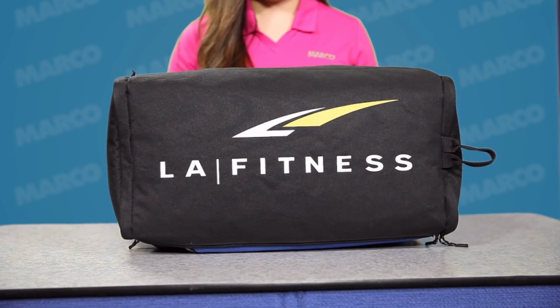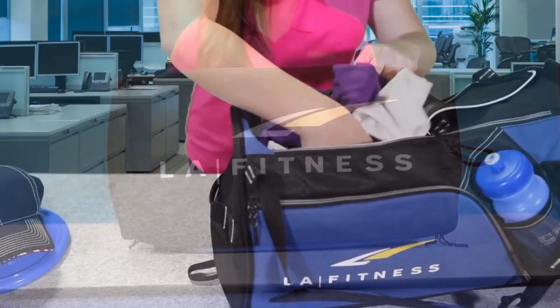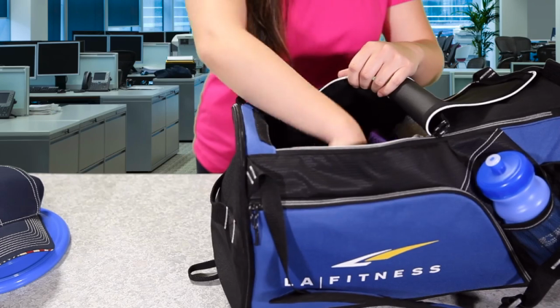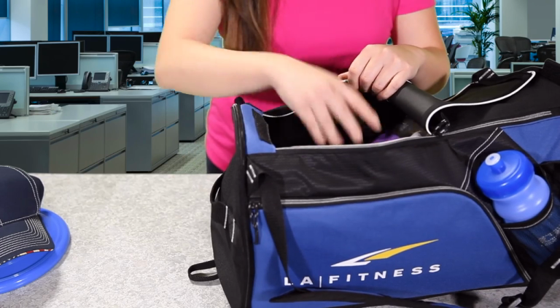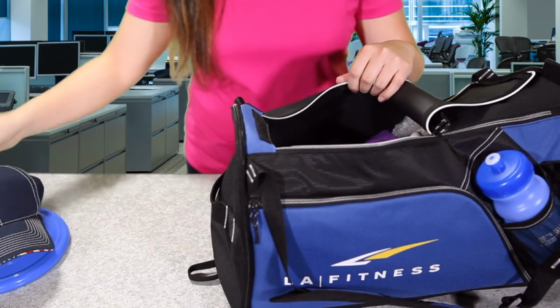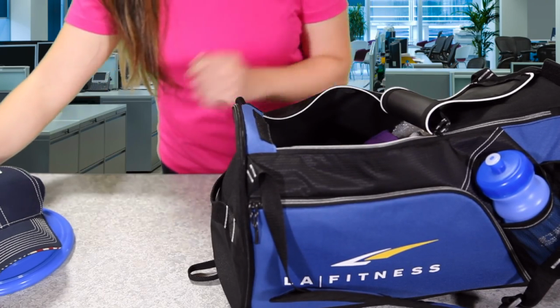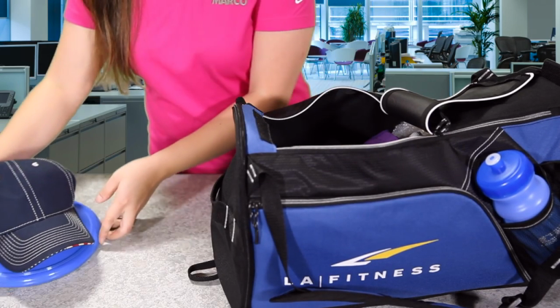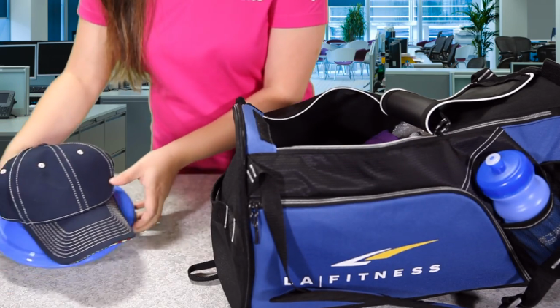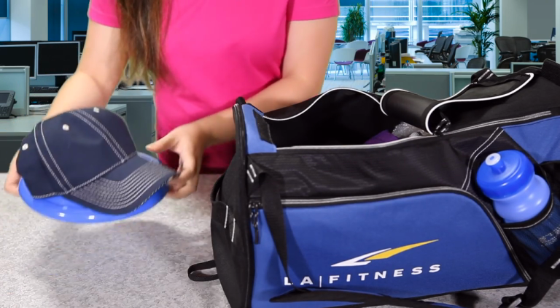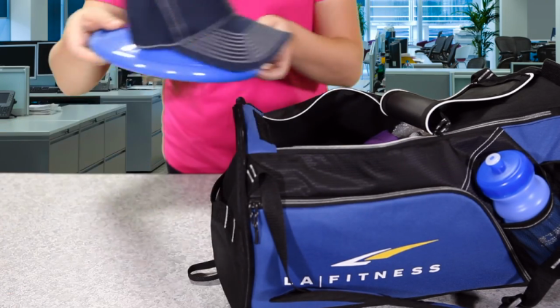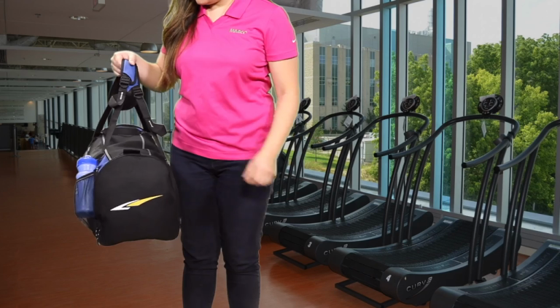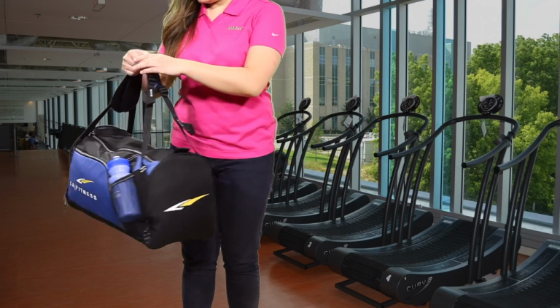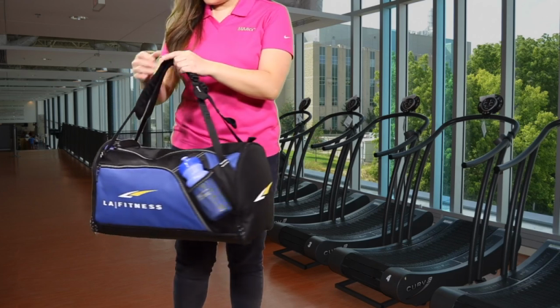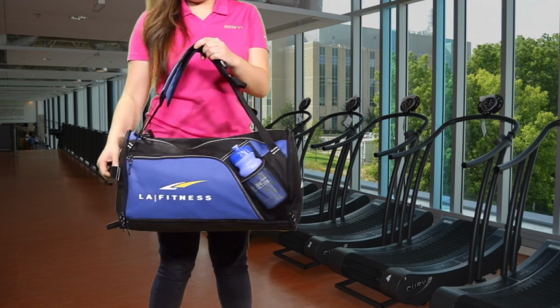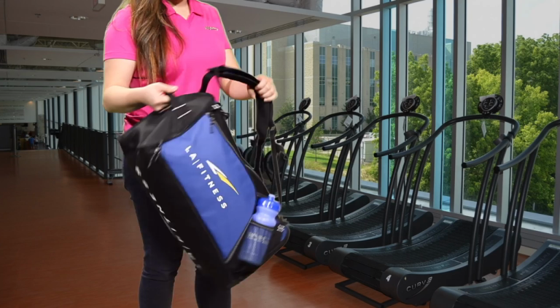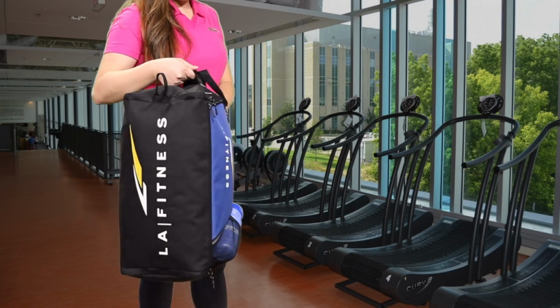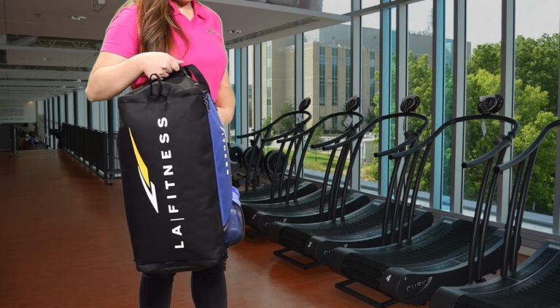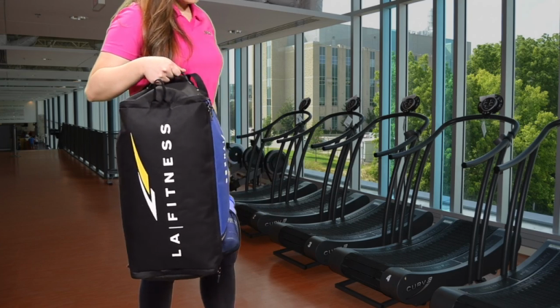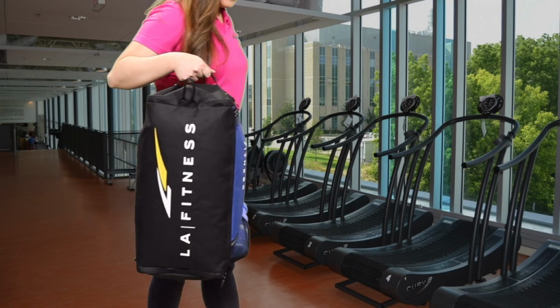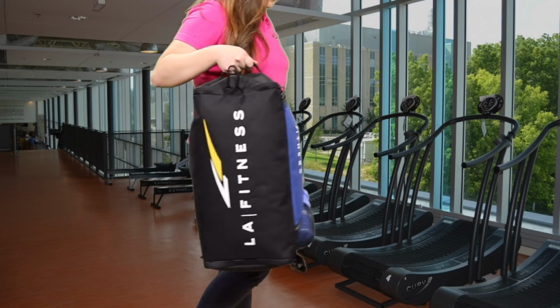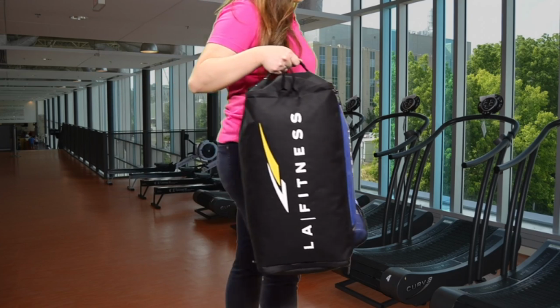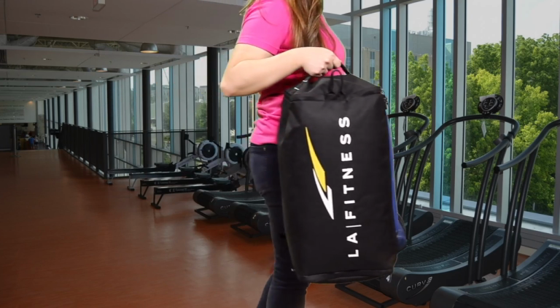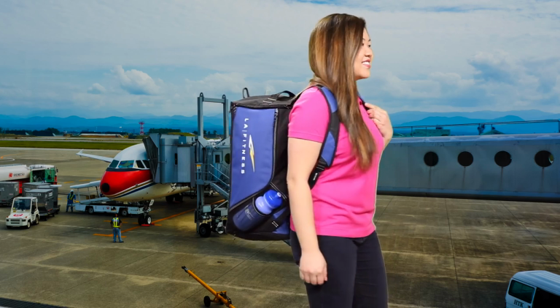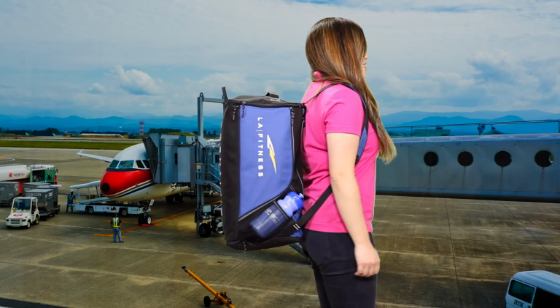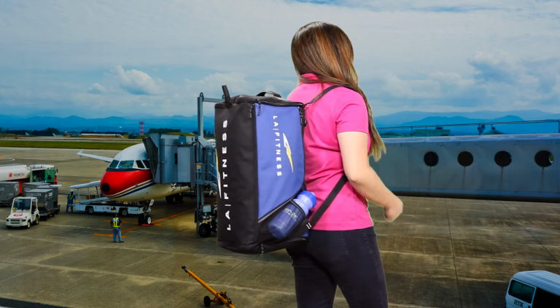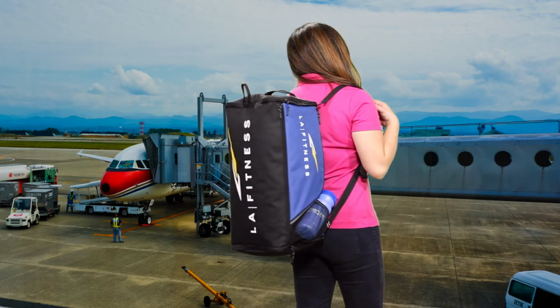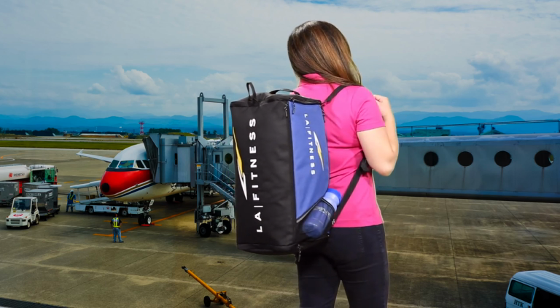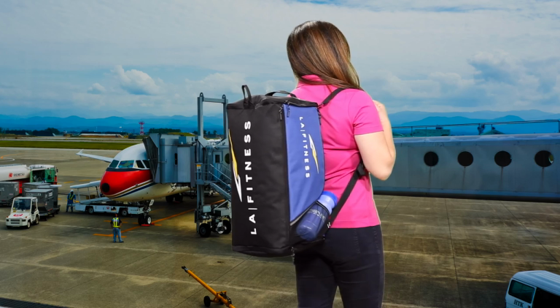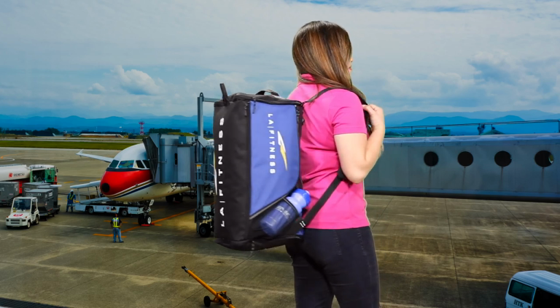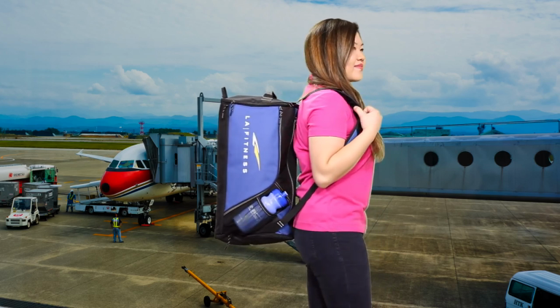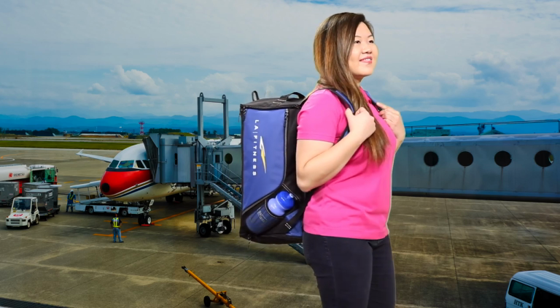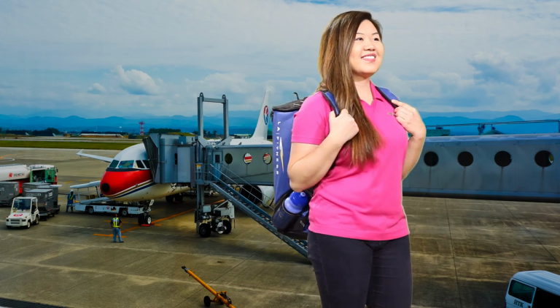Promote a healthy lifestyle at your workplace by giving this away to your employees or hand this out to your loyal clients at your fitness center. And because there's plenty of space for your belongings, it's also the perfect carry-on backpack for when you're traveling.